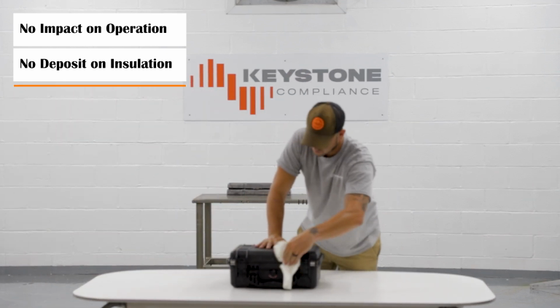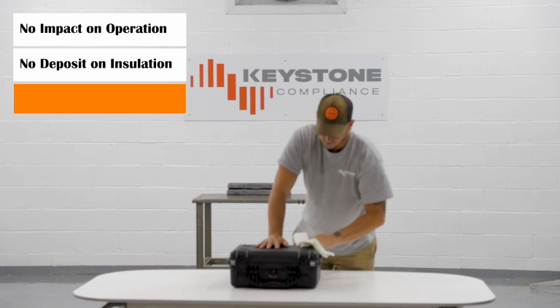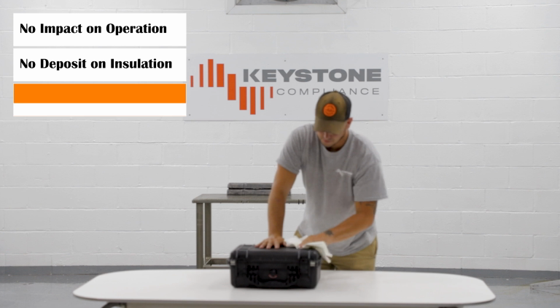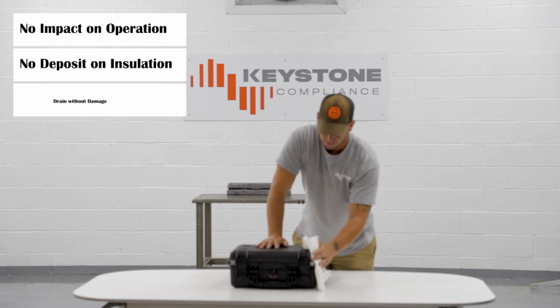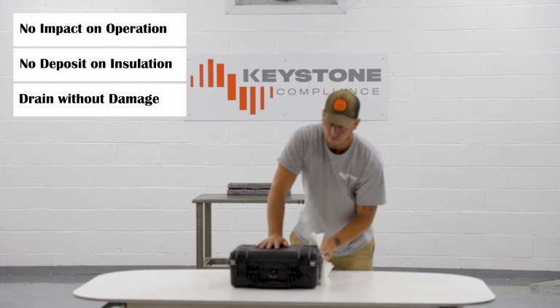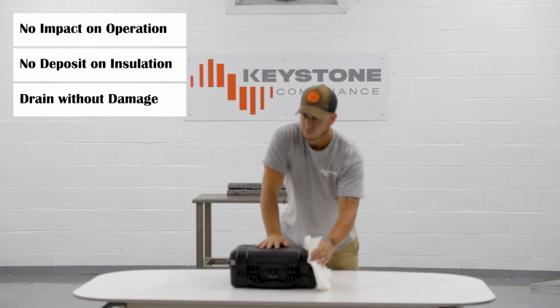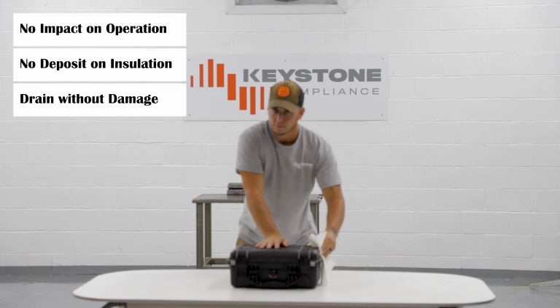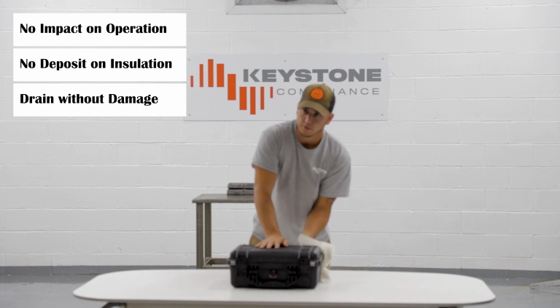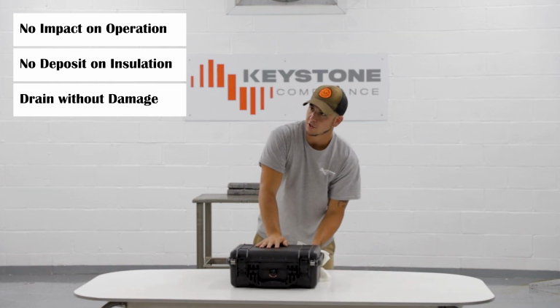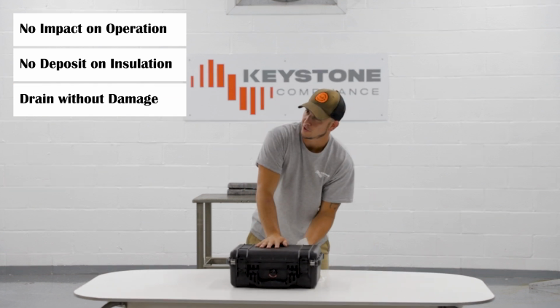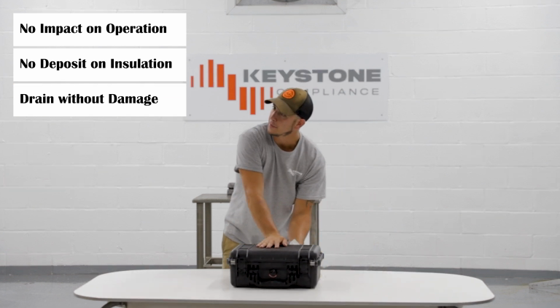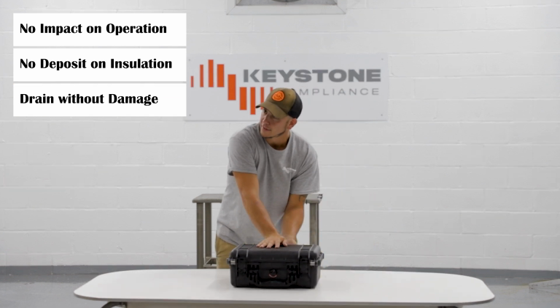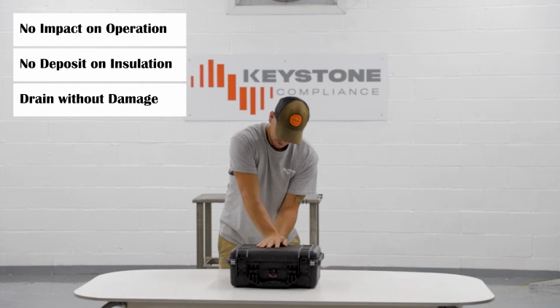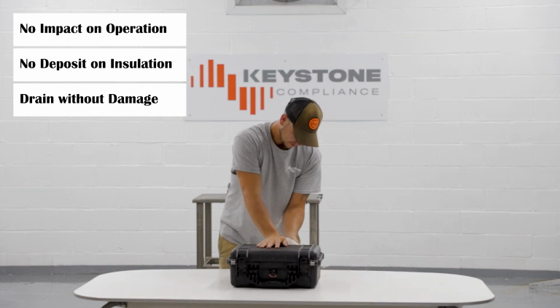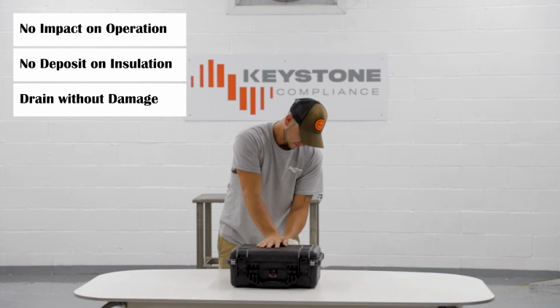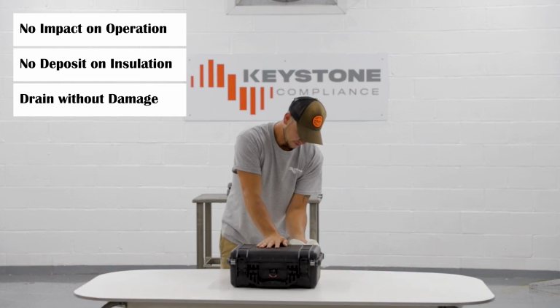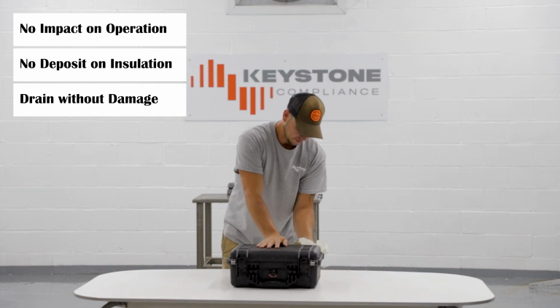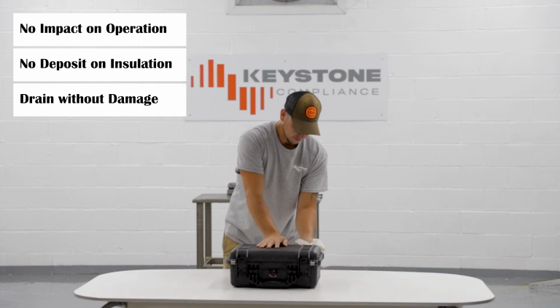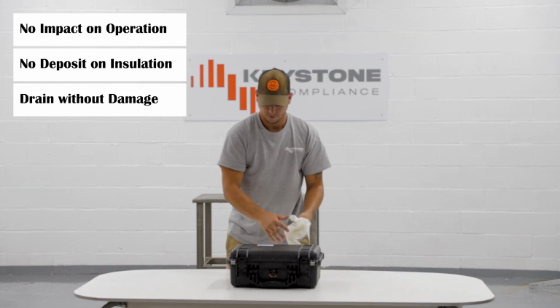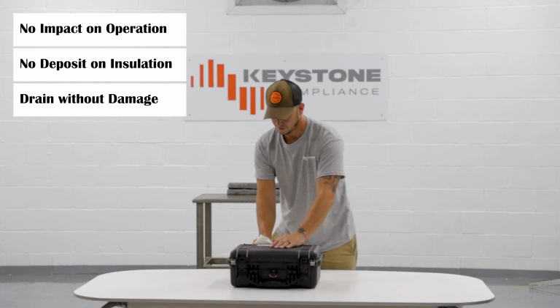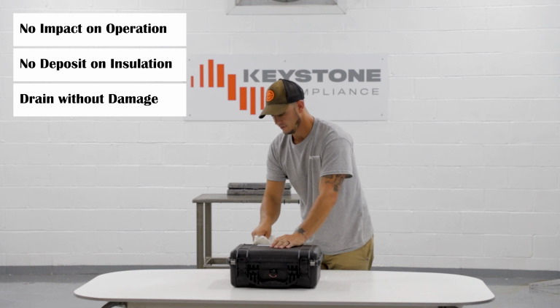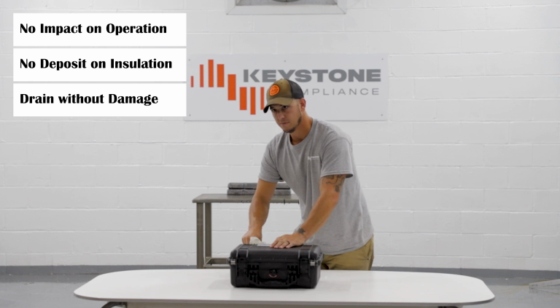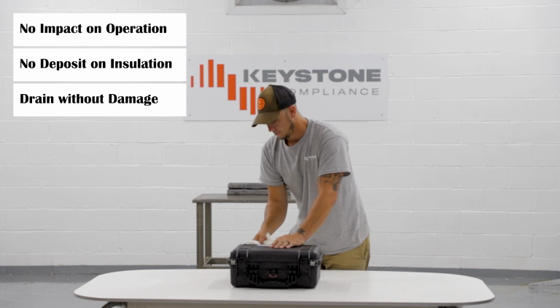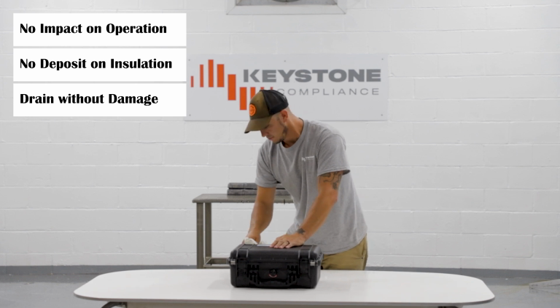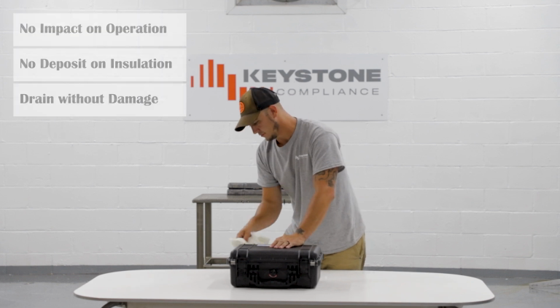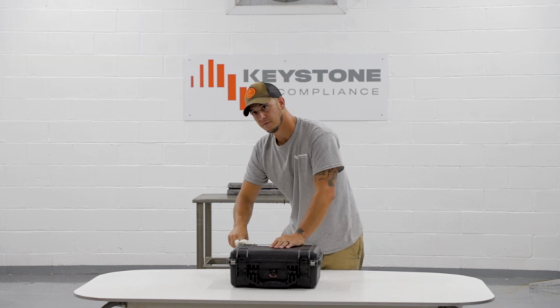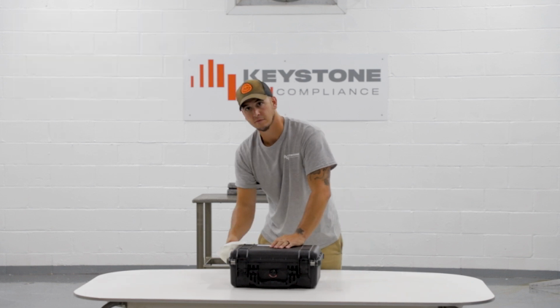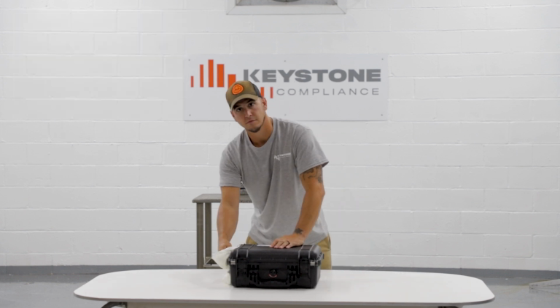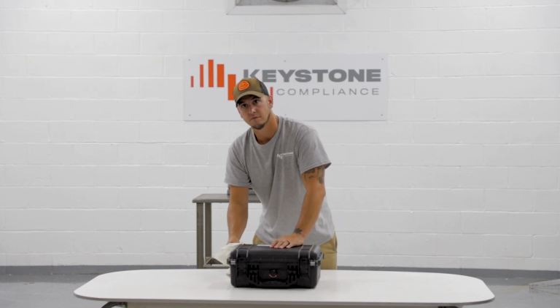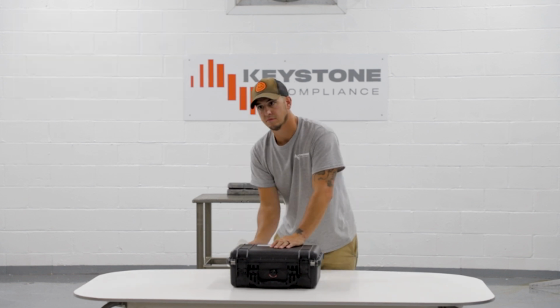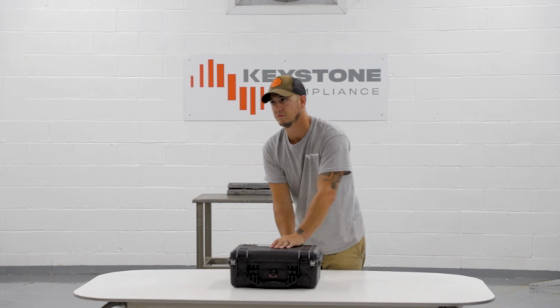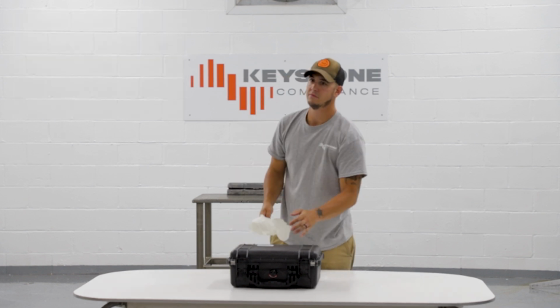For units with drain holes, water should drain without damage. For units without drains, specified standards will determine water tolerance.